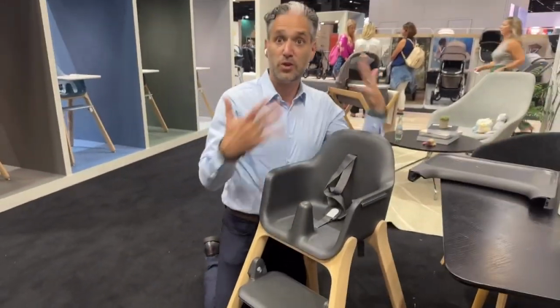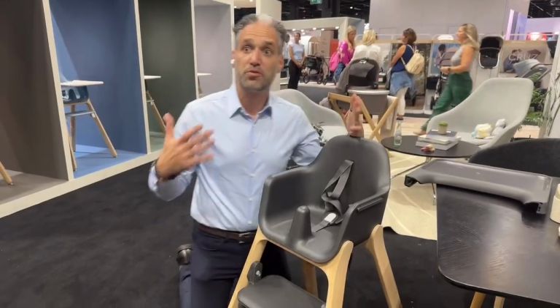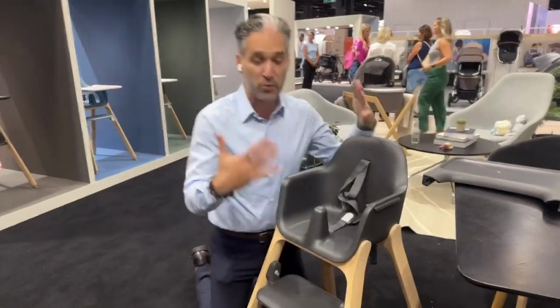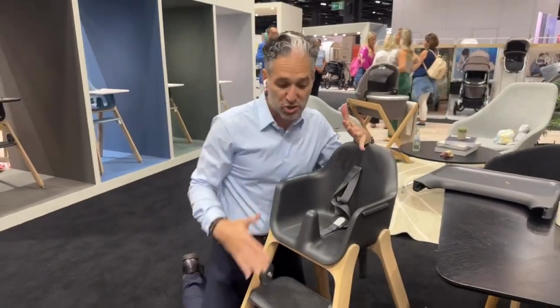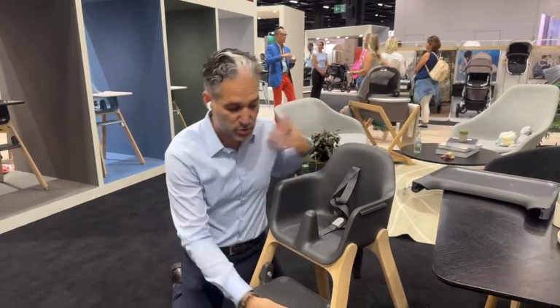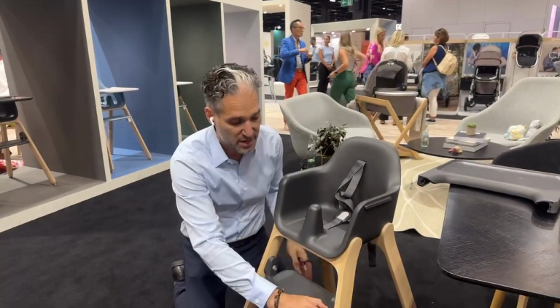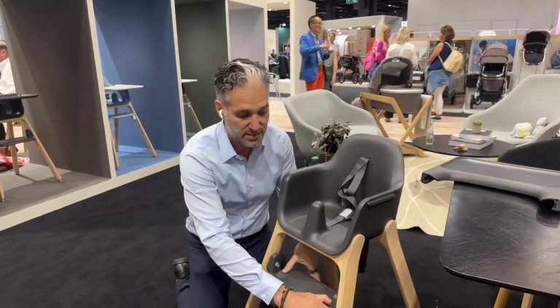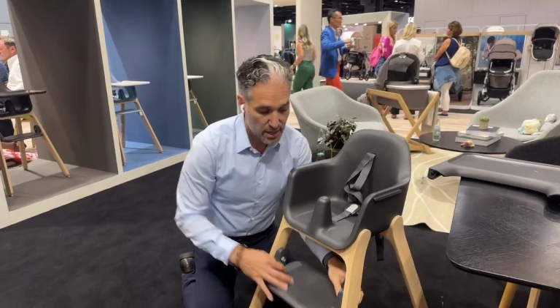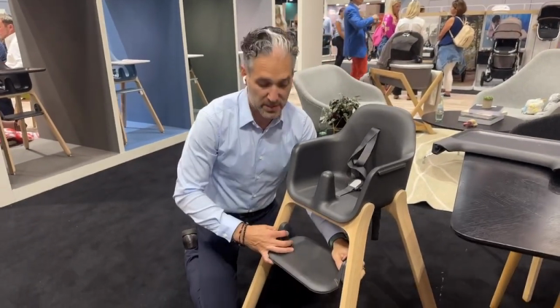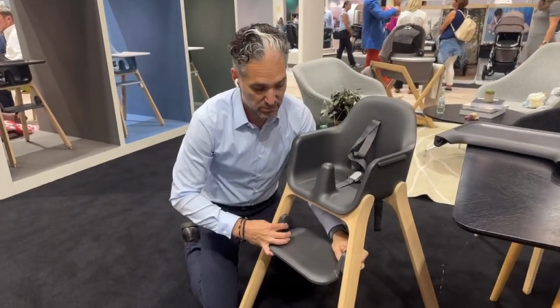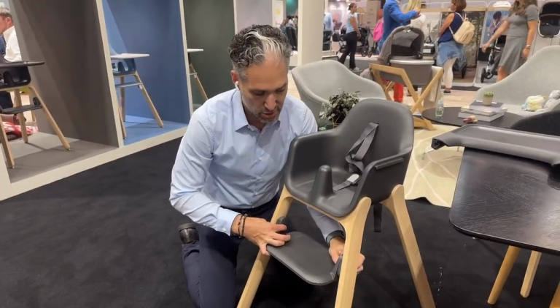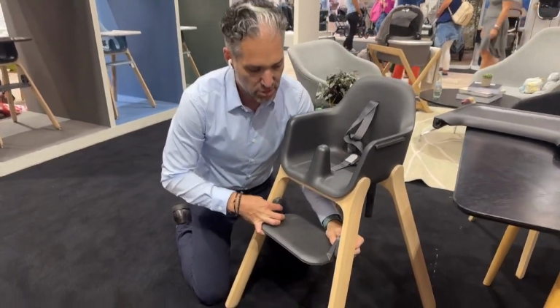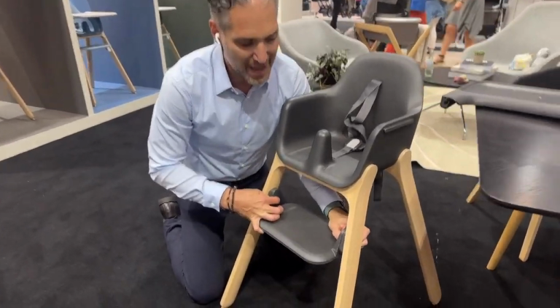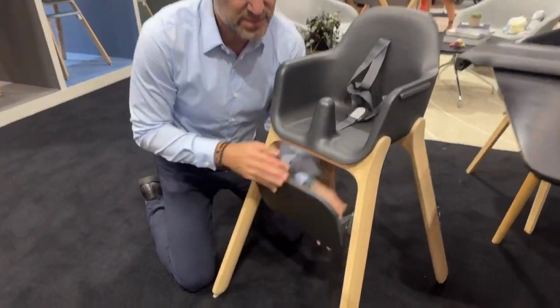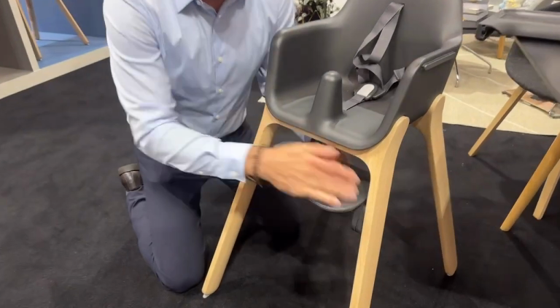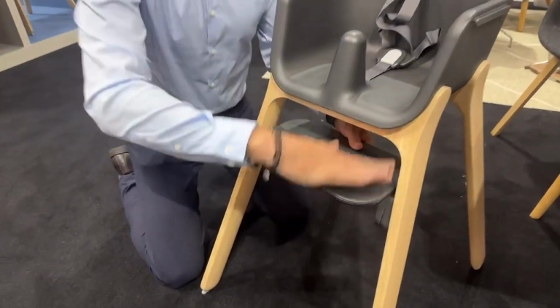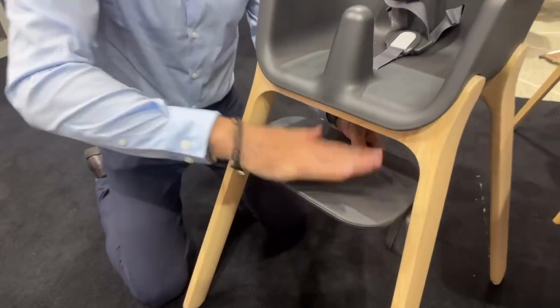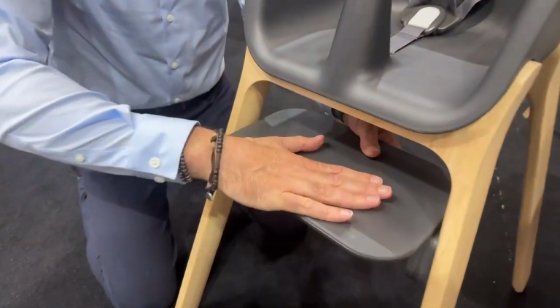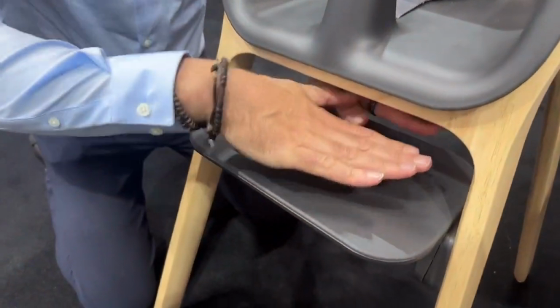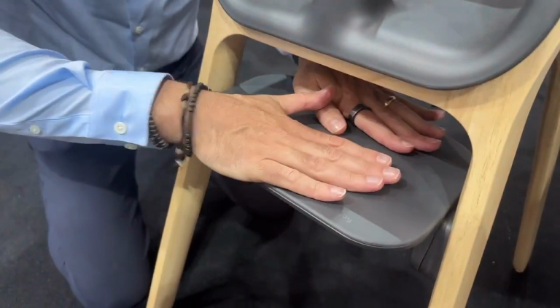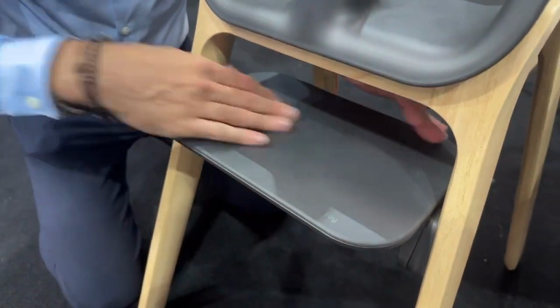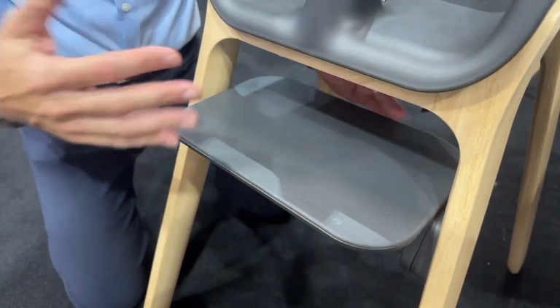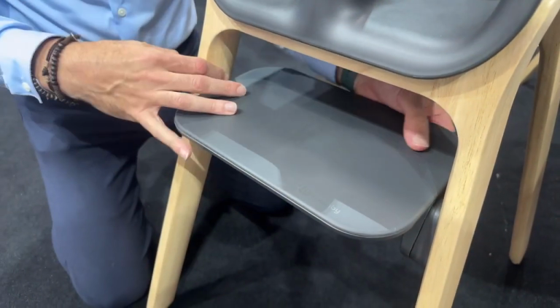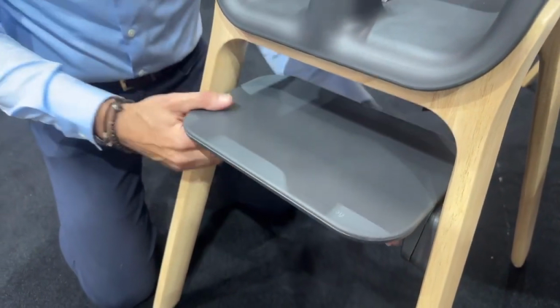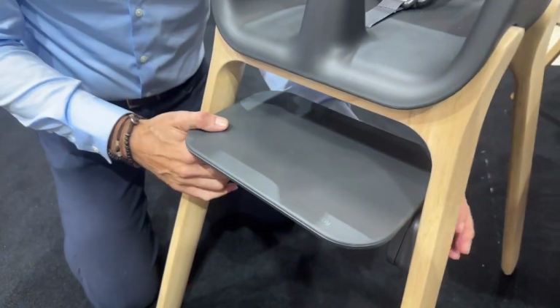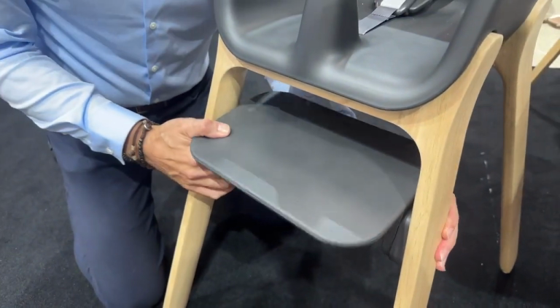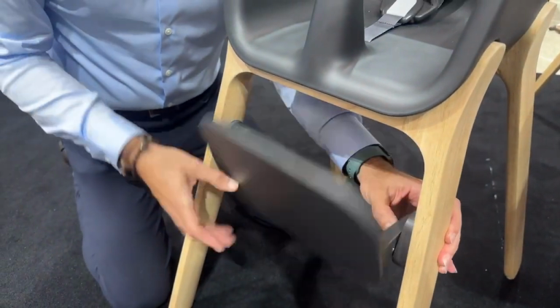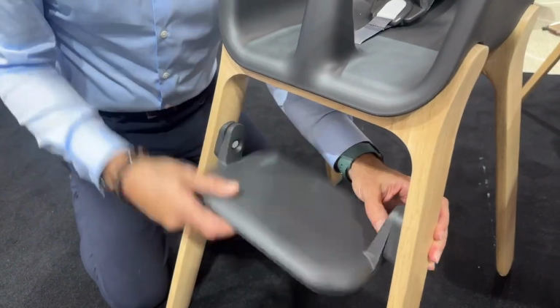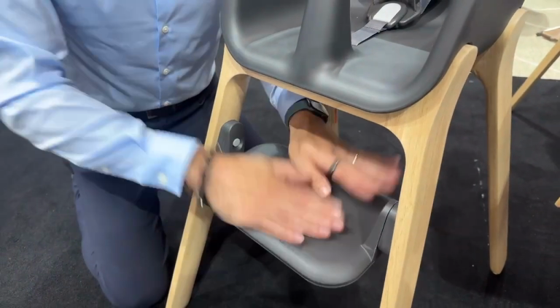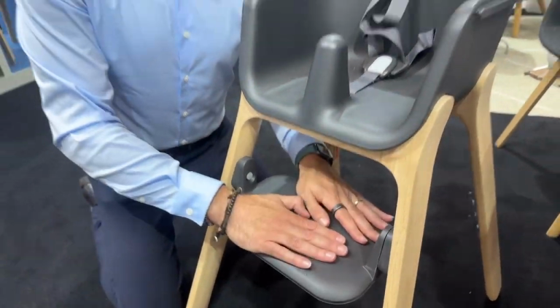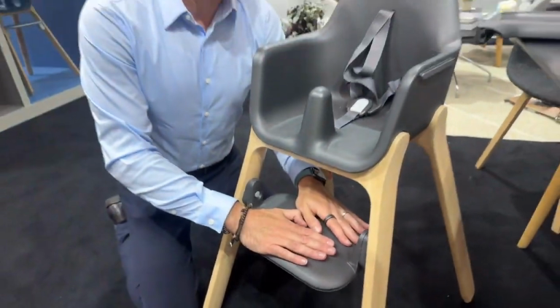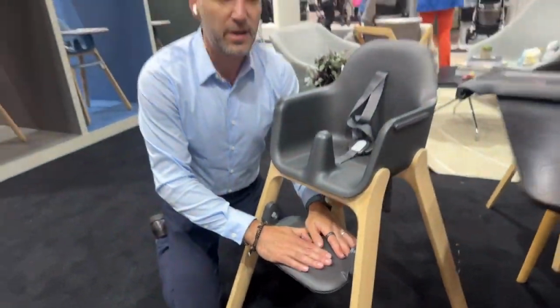It's also designed to grow with your child. When your child is younger, you'll have the footrest nice and high so their feet are grounded and they're more comfortable. Then you push it down for when they get bigger.